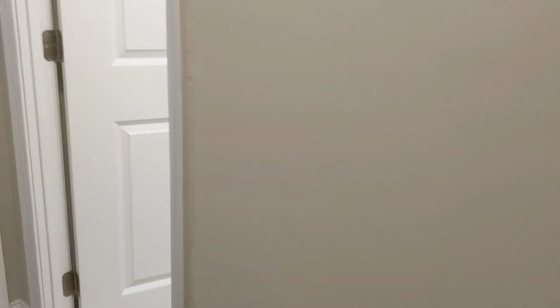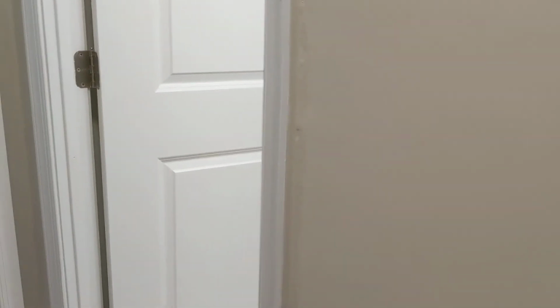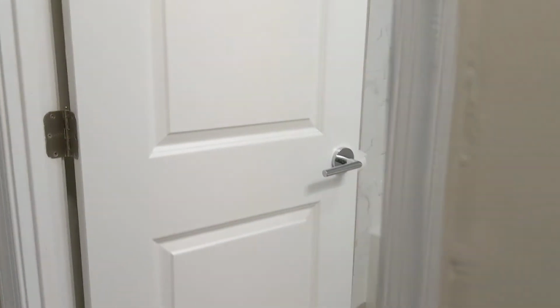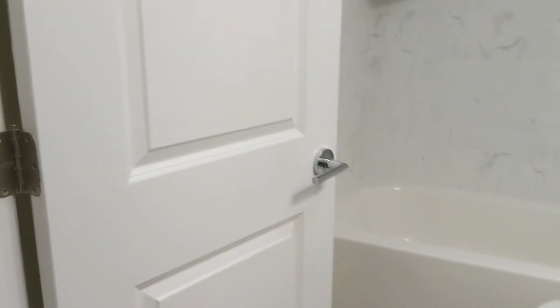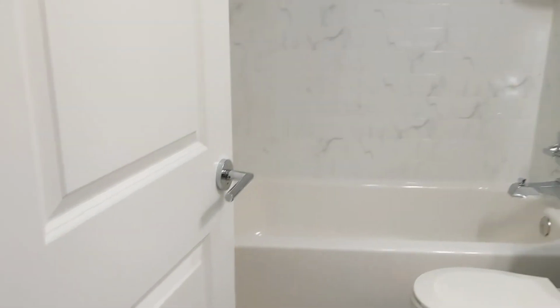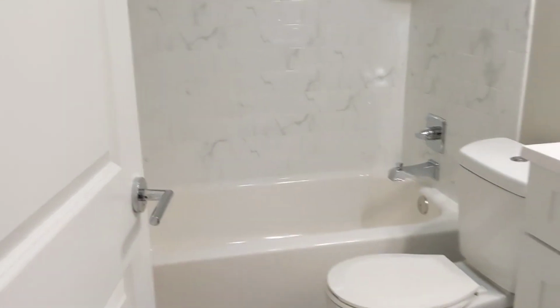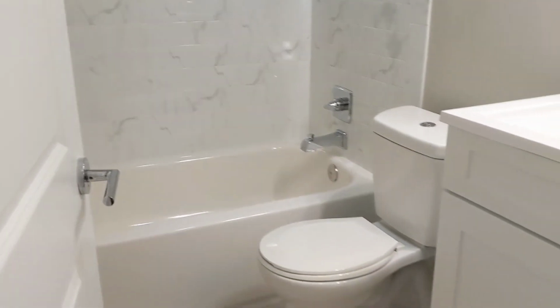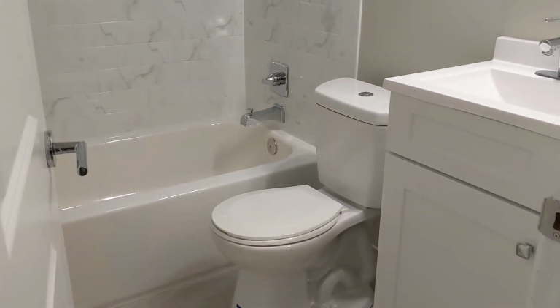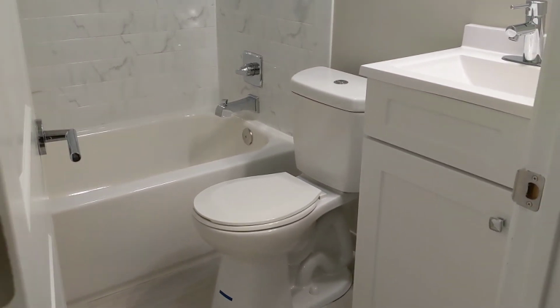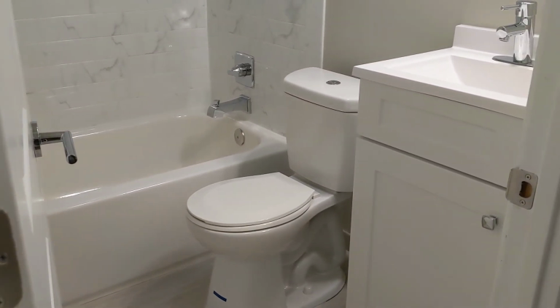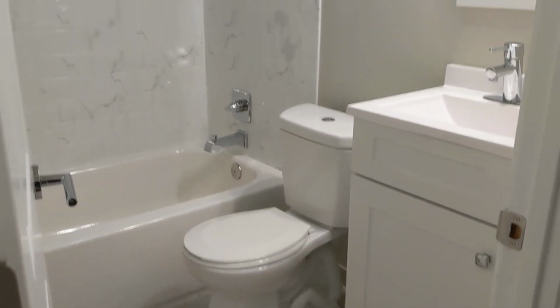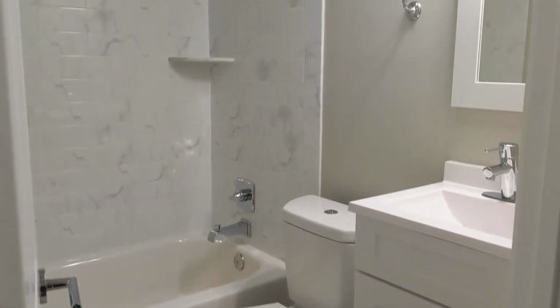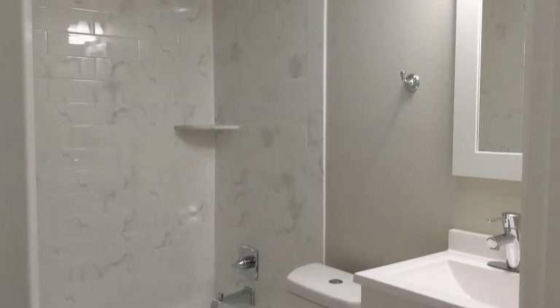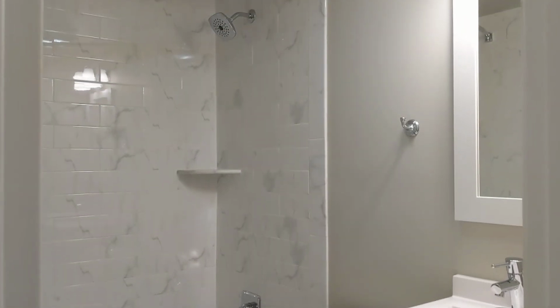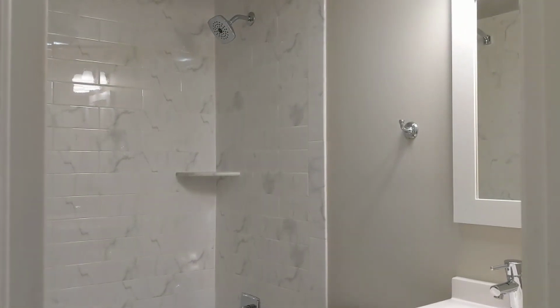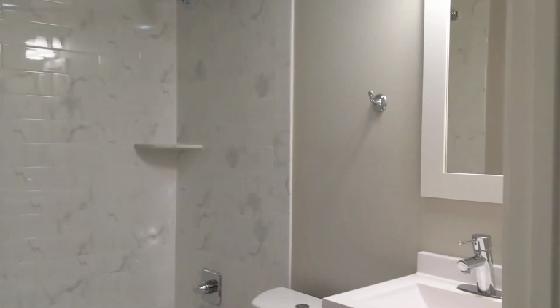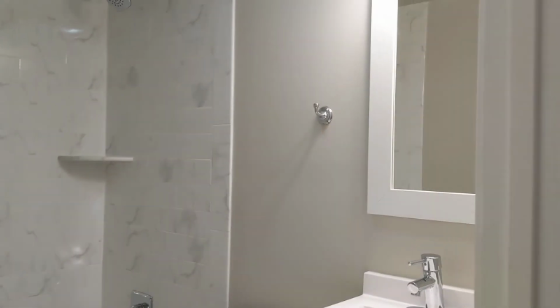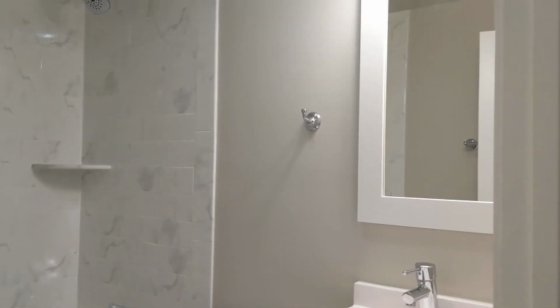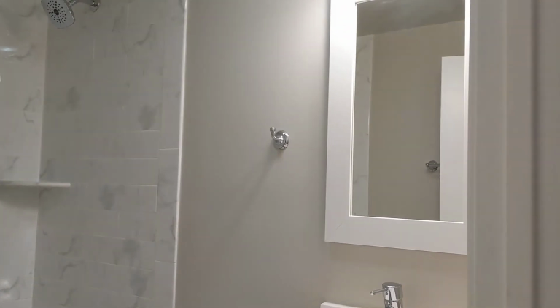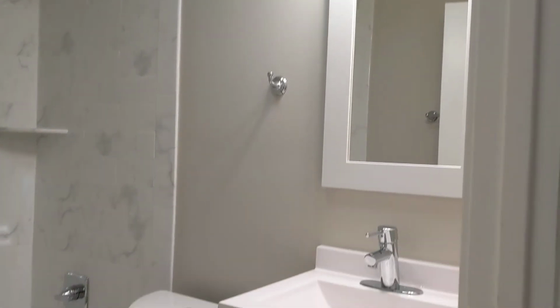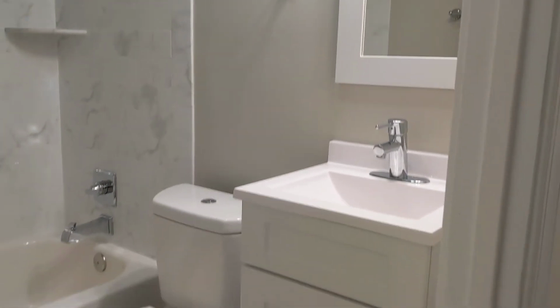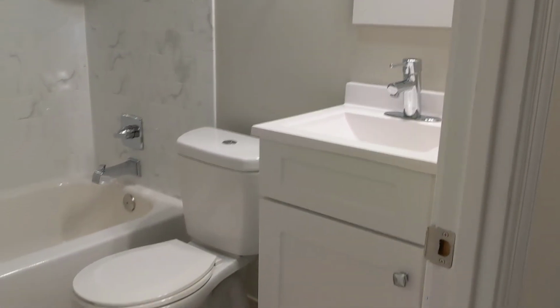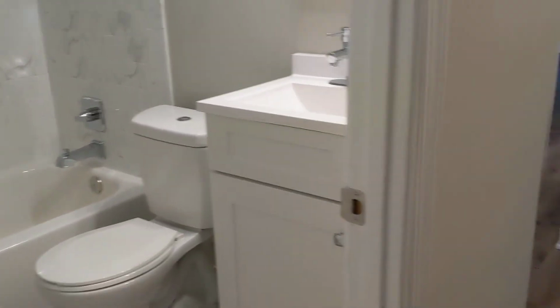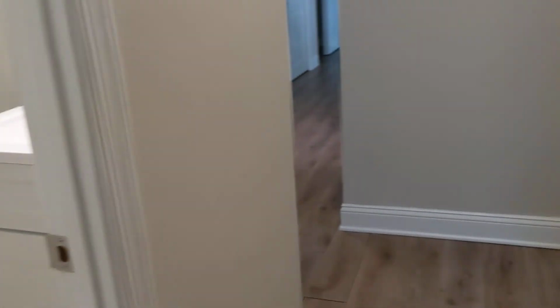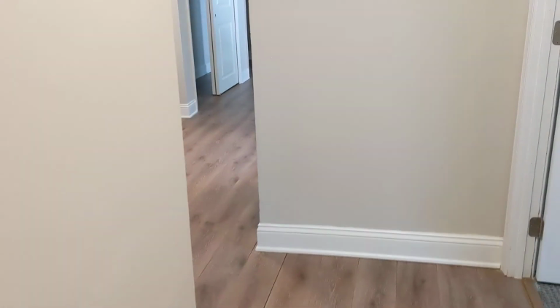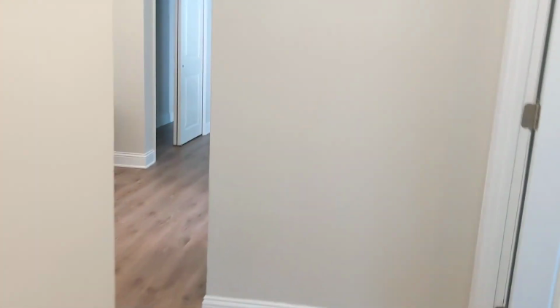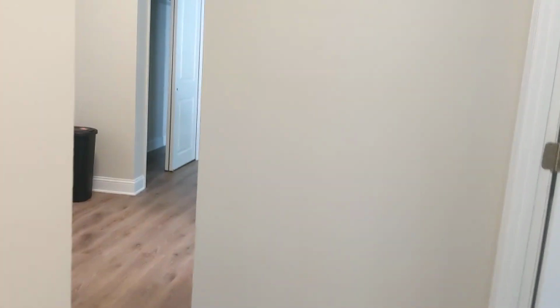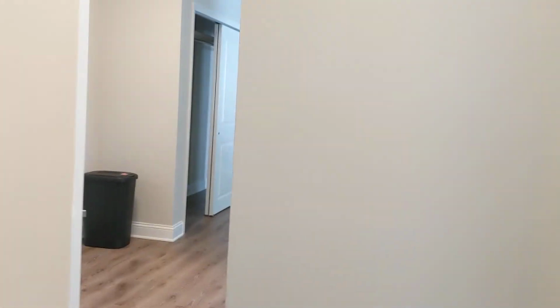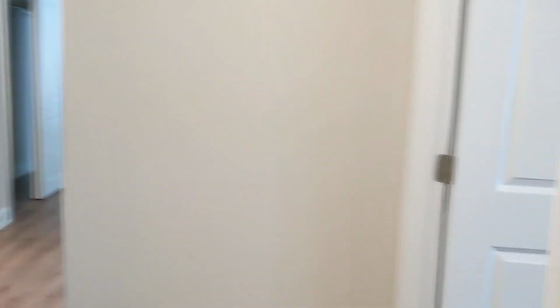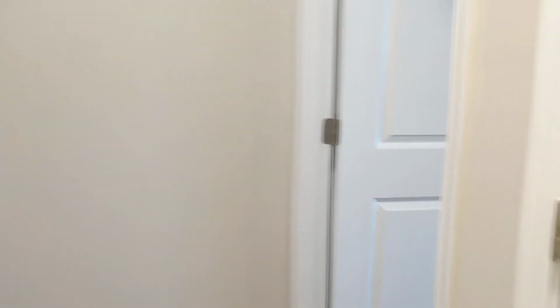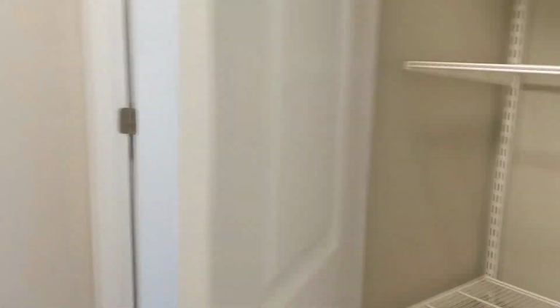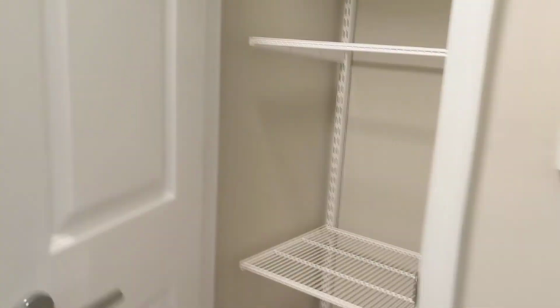The hall bath has your tub, tiled shower, medicine cabinet, and vanity. You're also going to have a linen closet here for some storage.